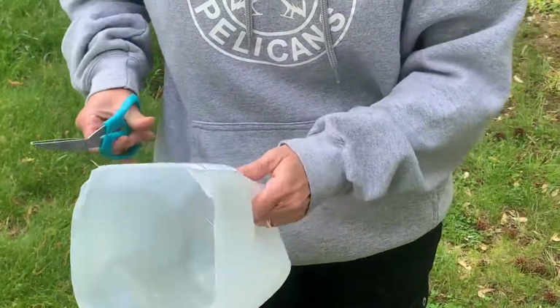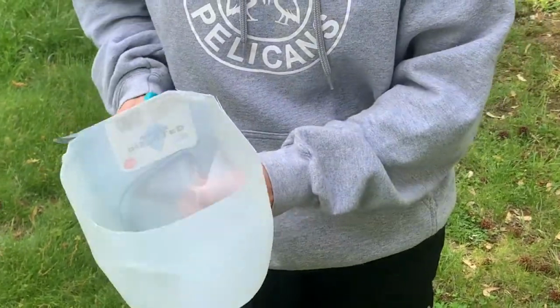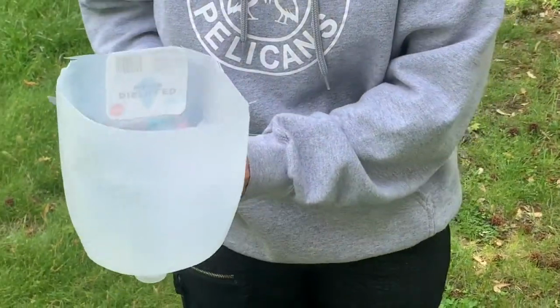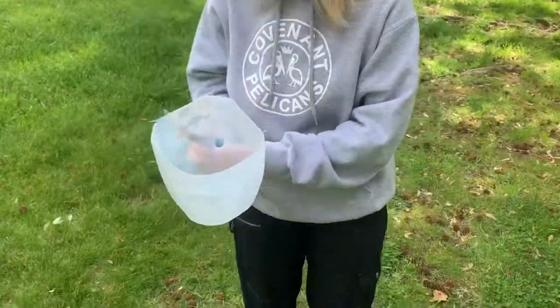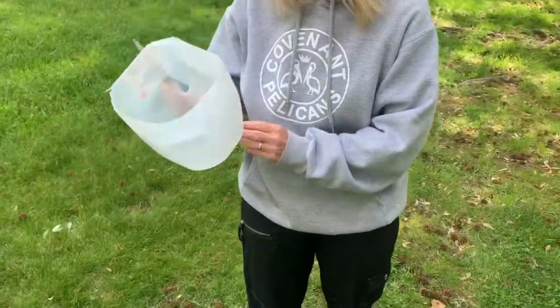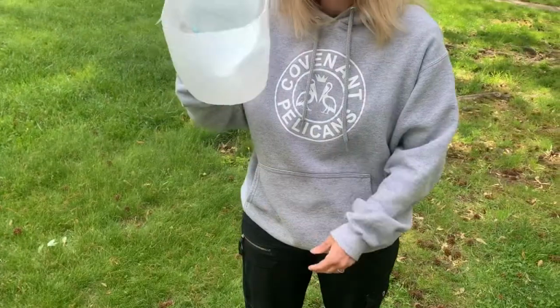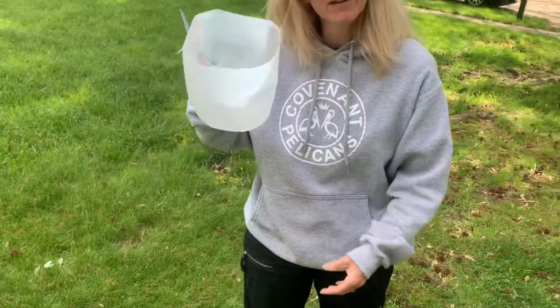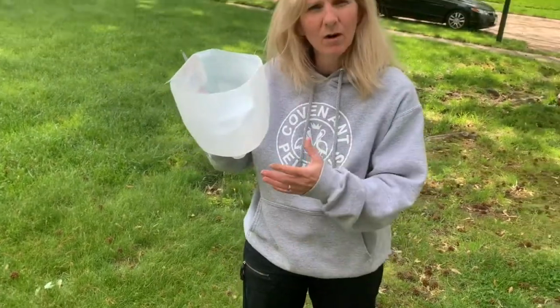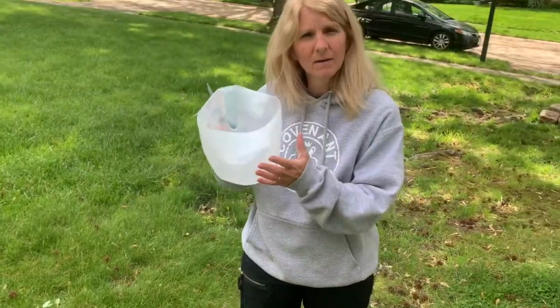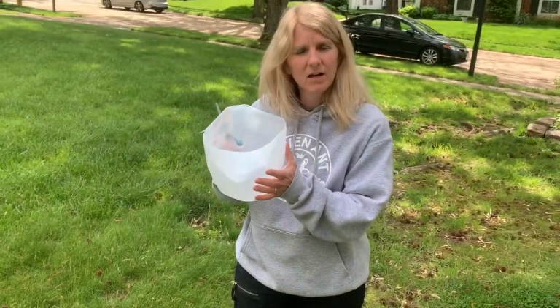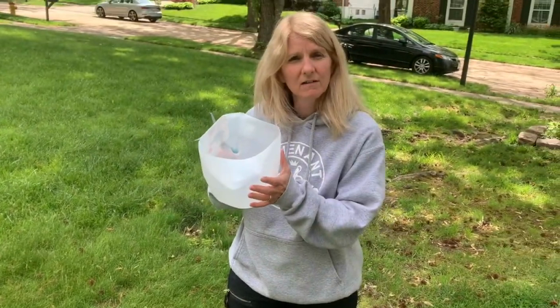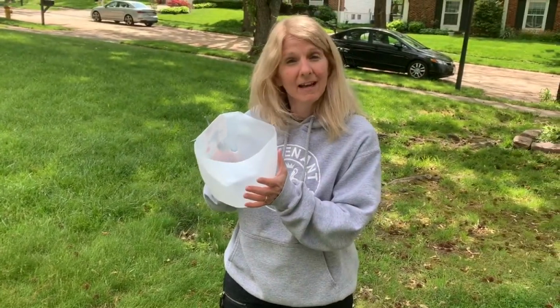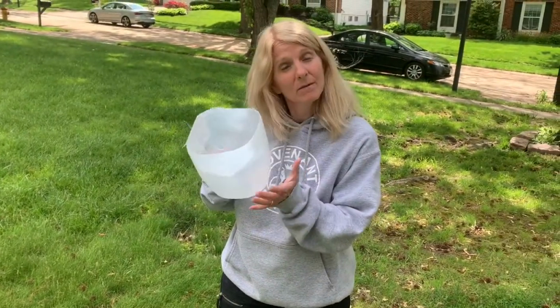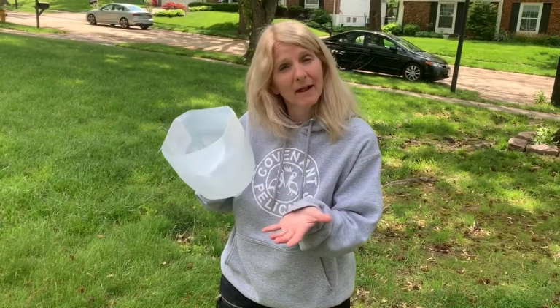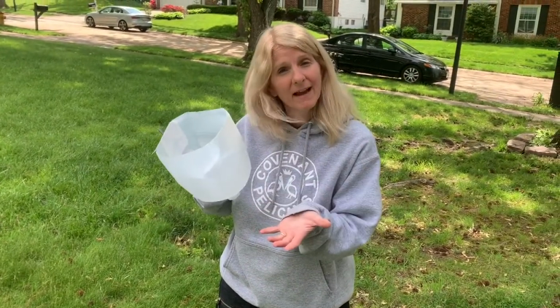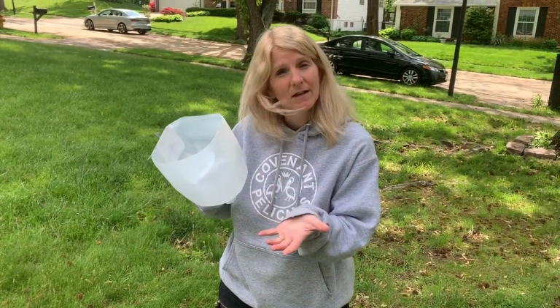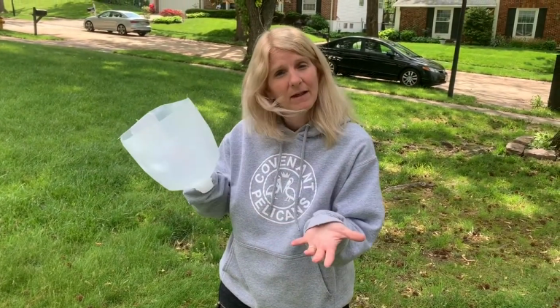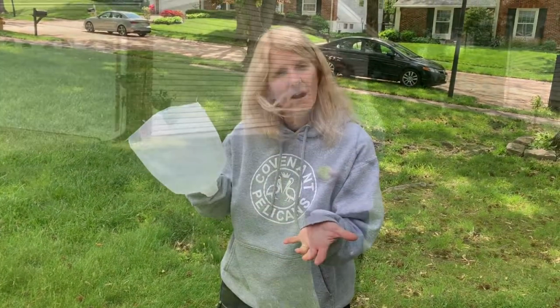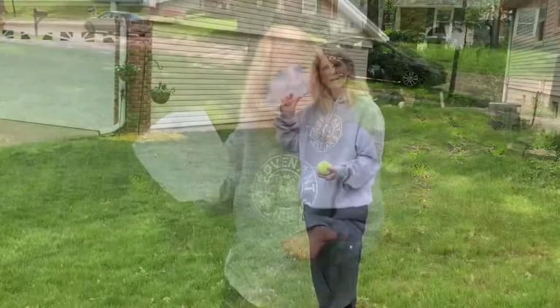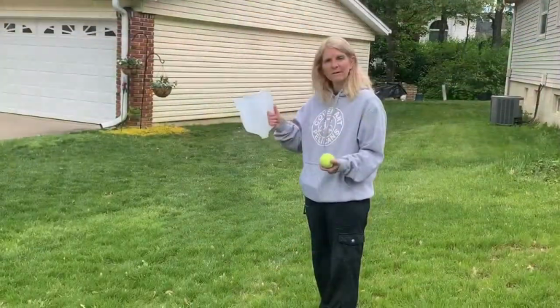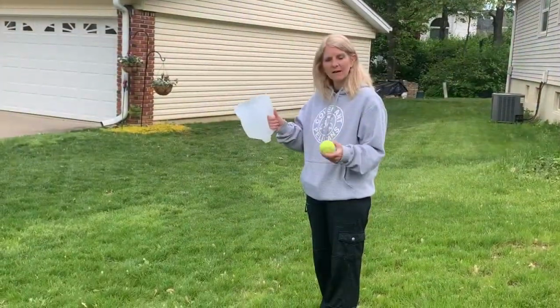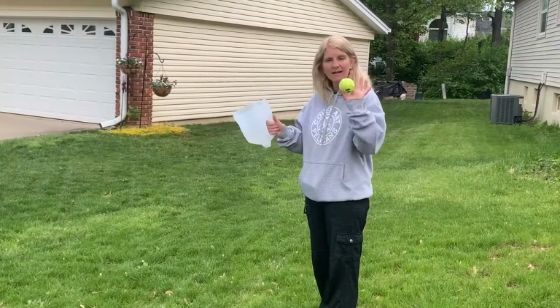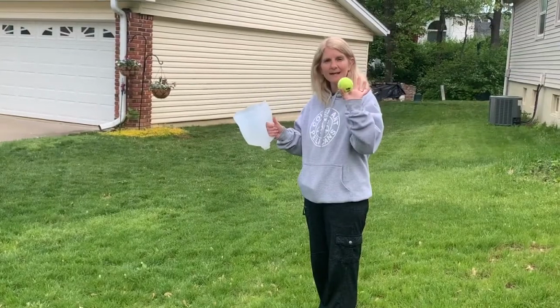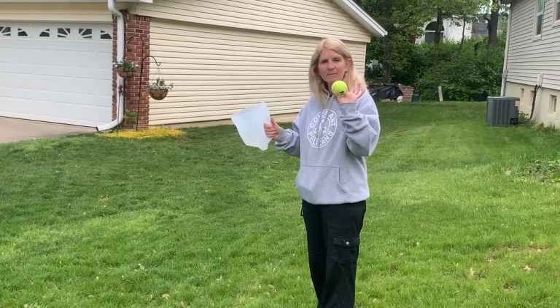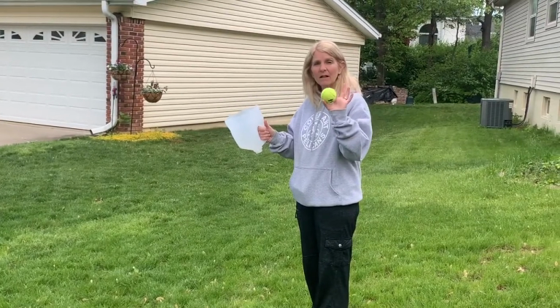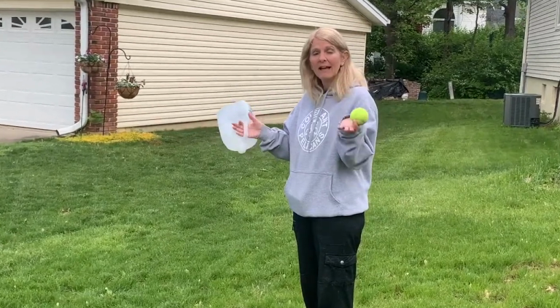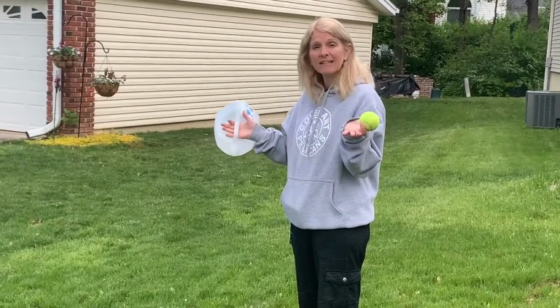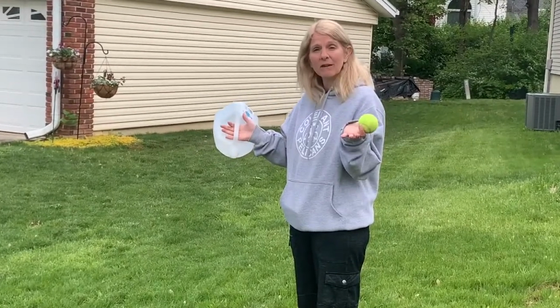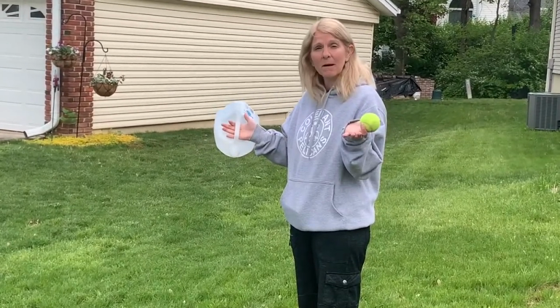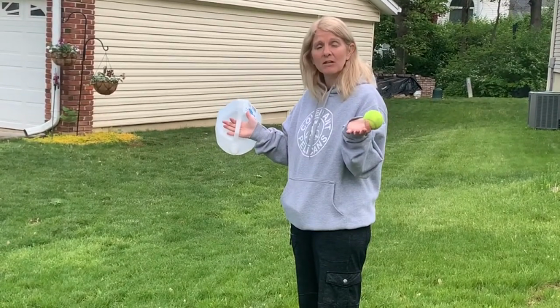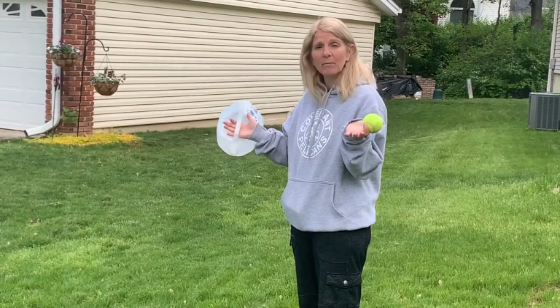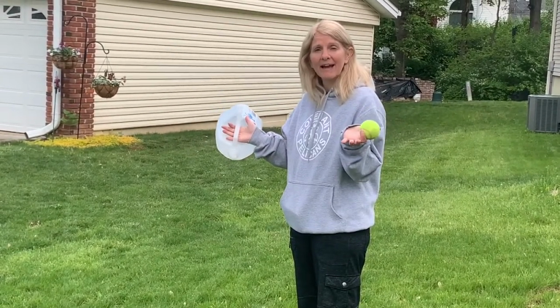And then you have your milk jug so that you can play catch with or play lacrosse. Cut out your milk jug, get a tennis ball, and find some family members and you can play catch.